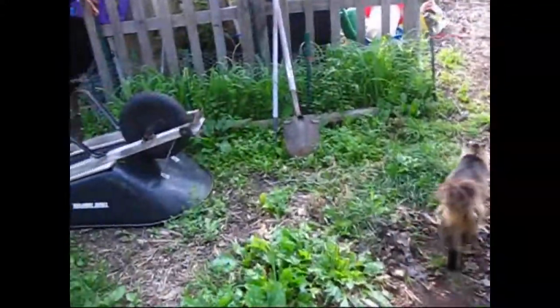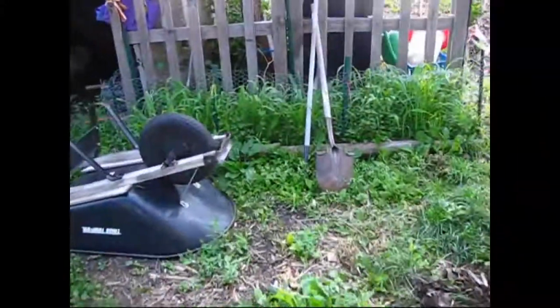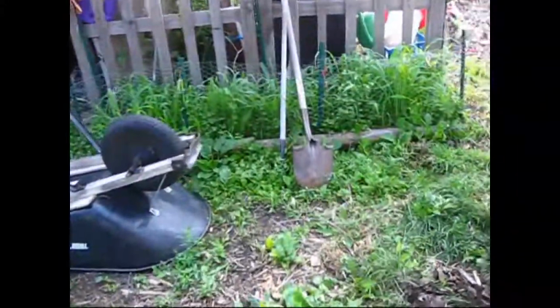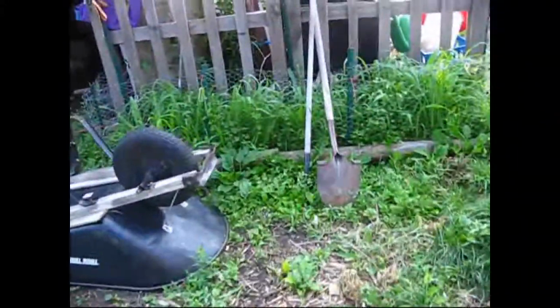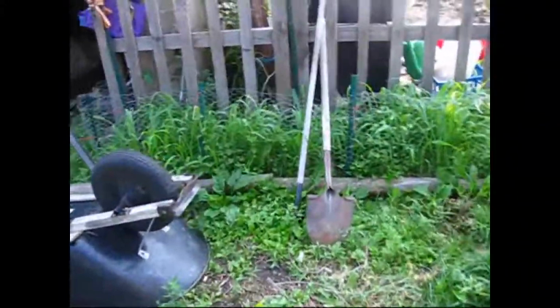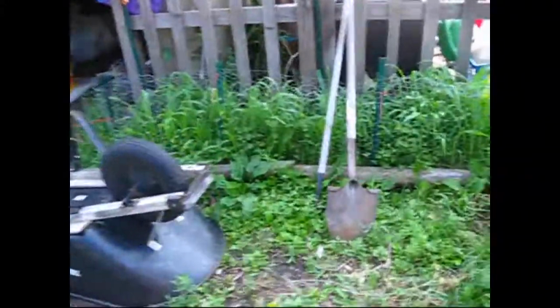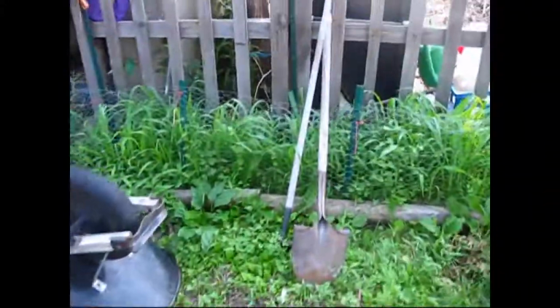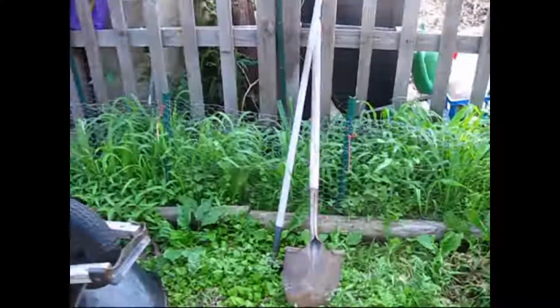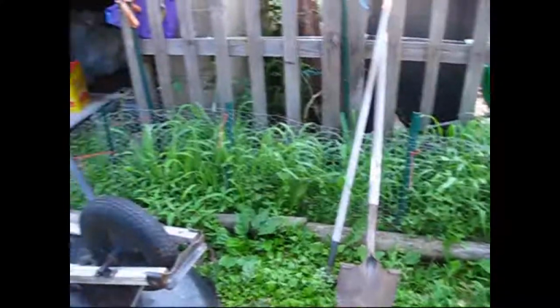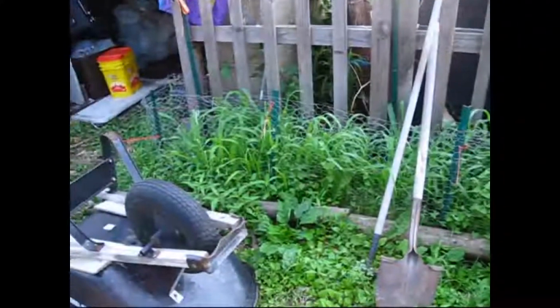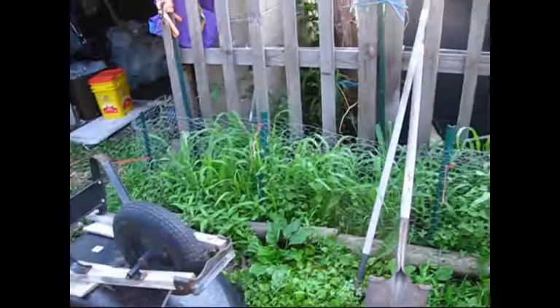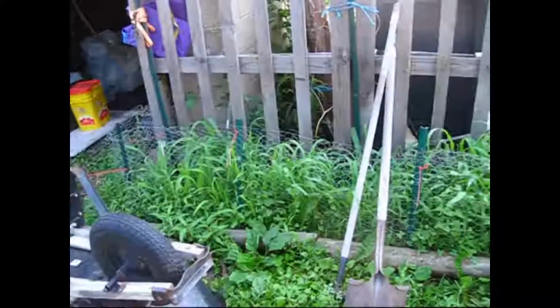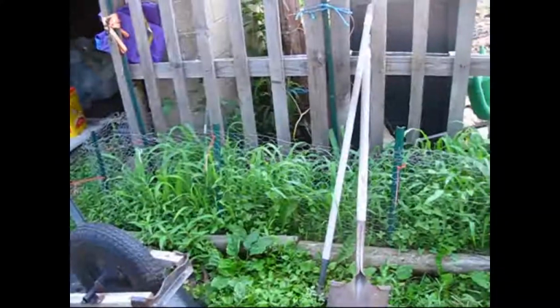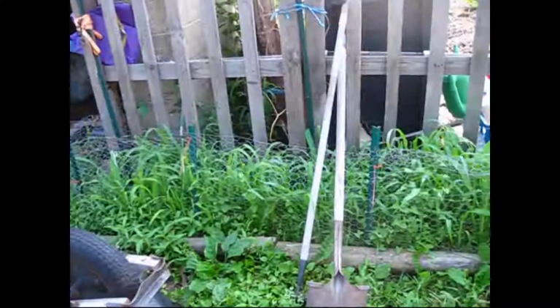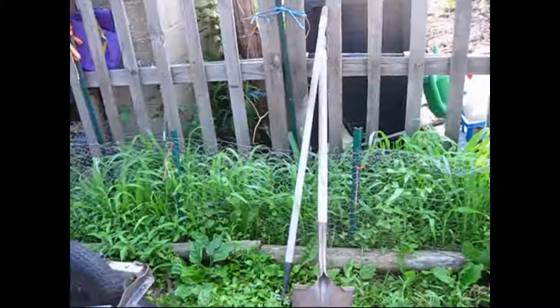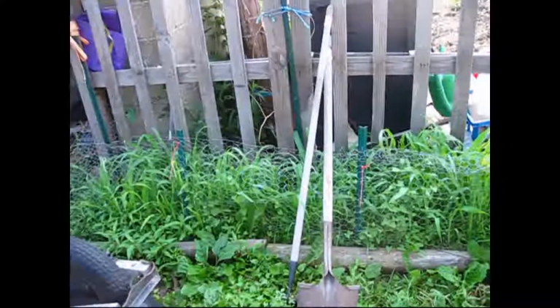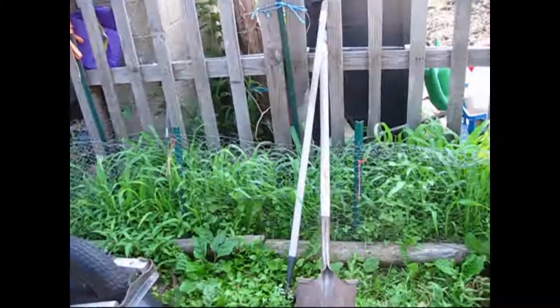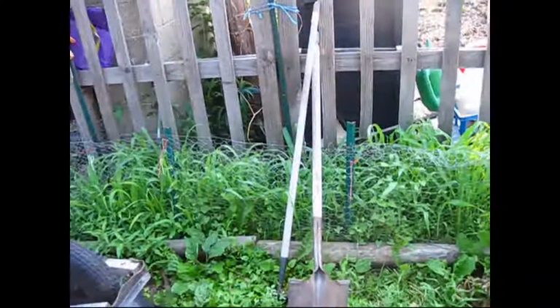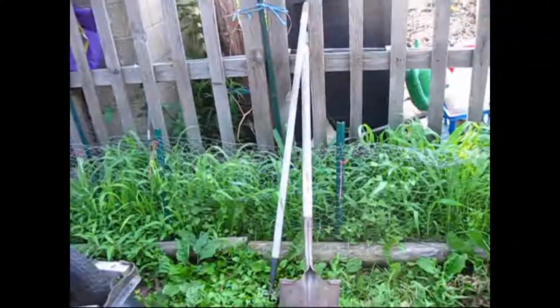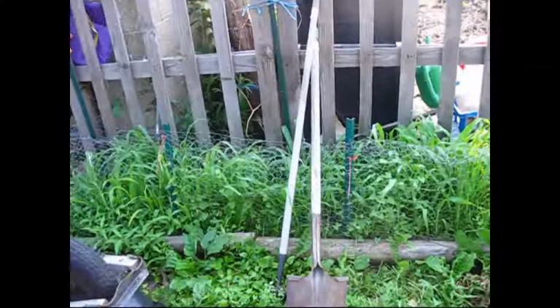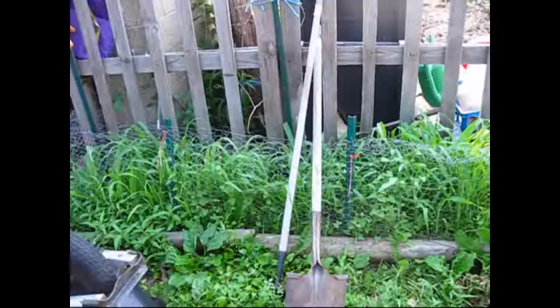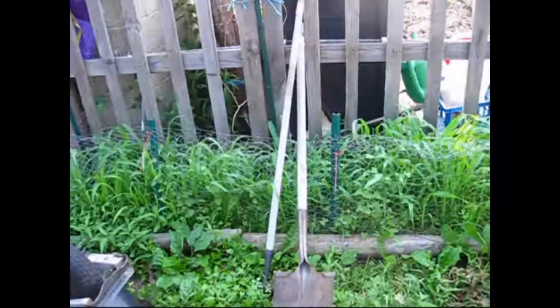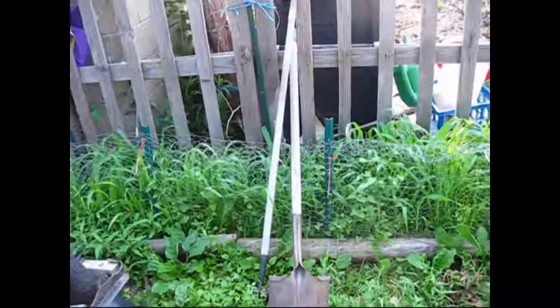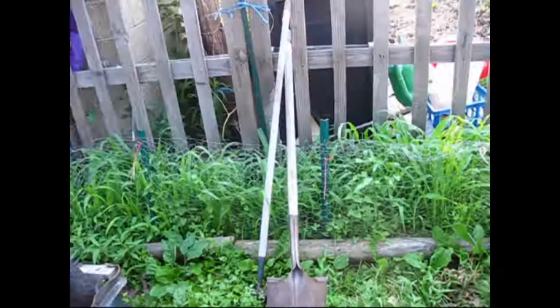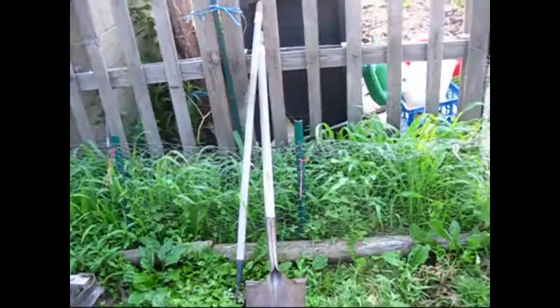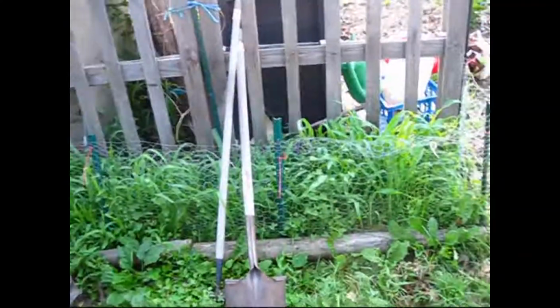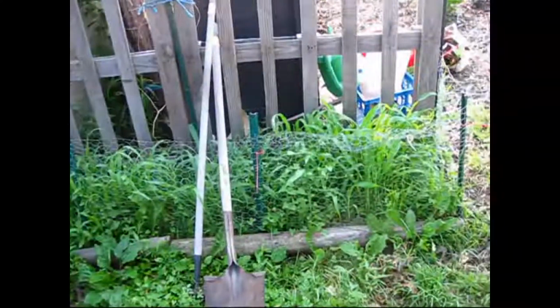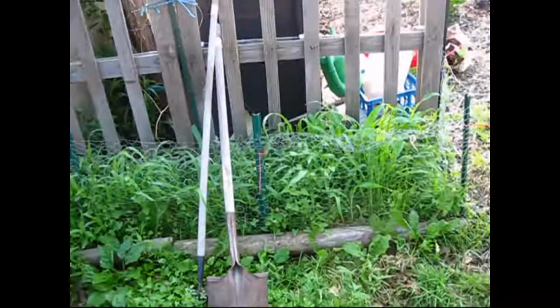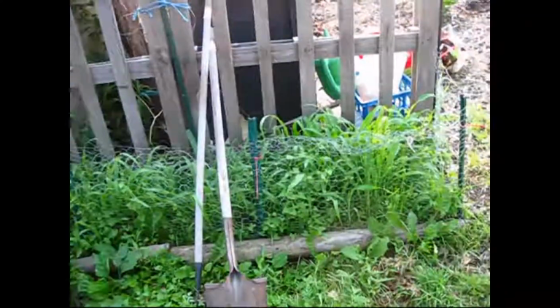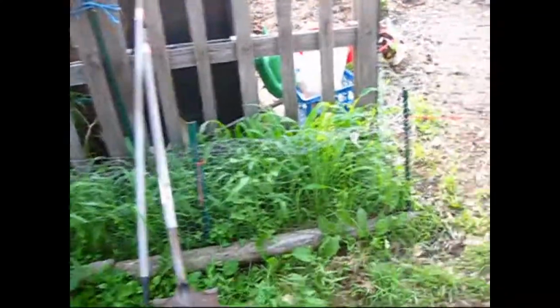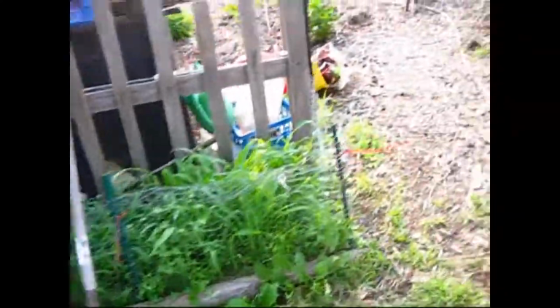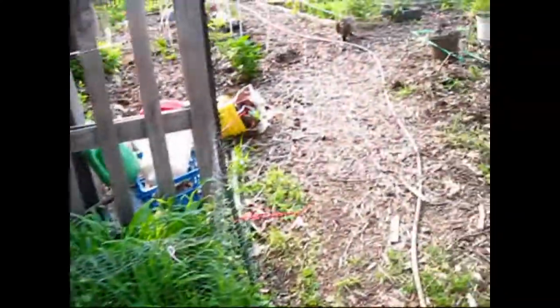And this is my glass gem corn. It's taking its sweet time to grow as far as height. The atomic red corn, which is what I just showed you, is like twice as tall. But it's getting there — it's getting a lot taller.